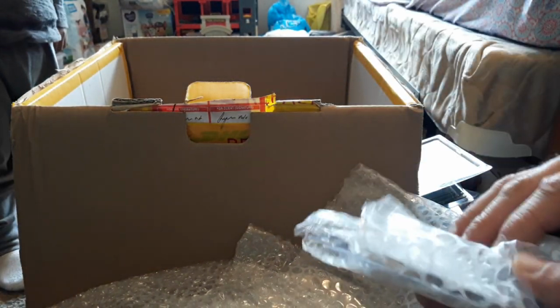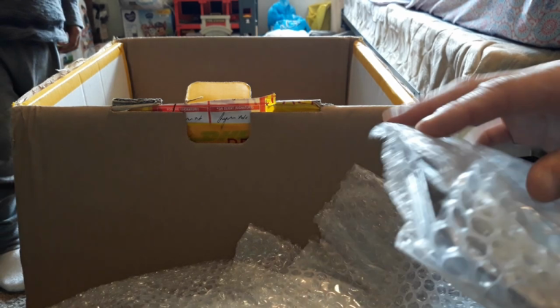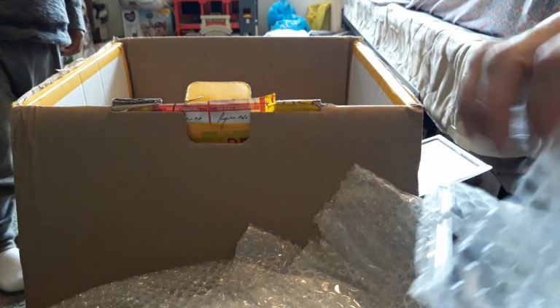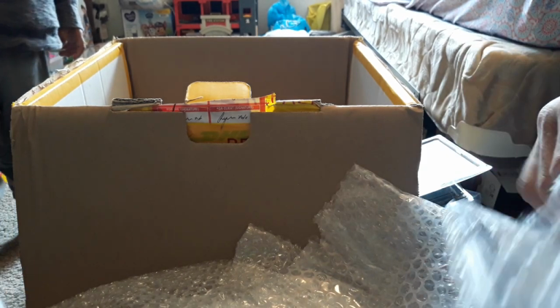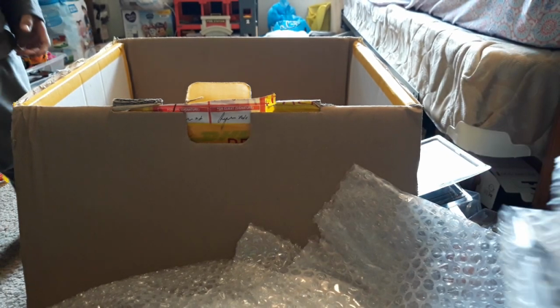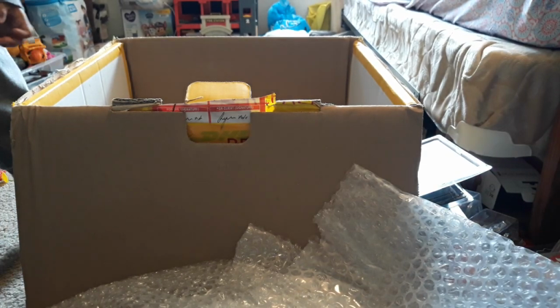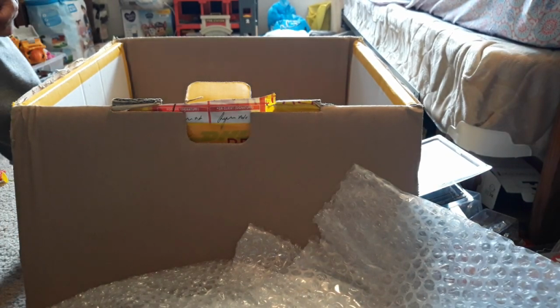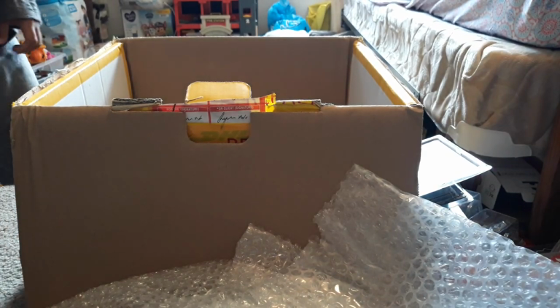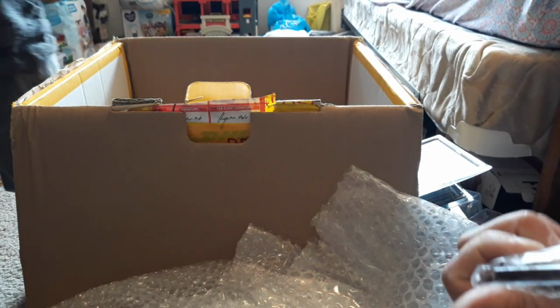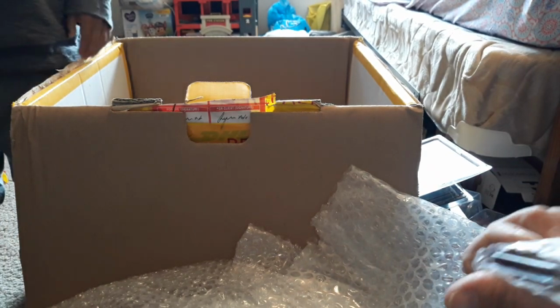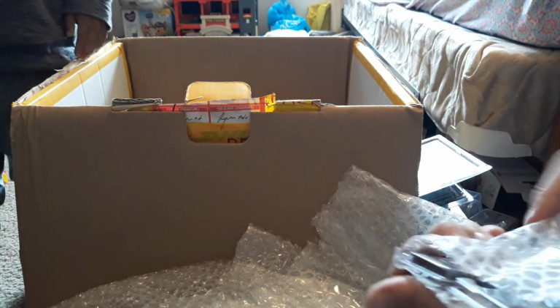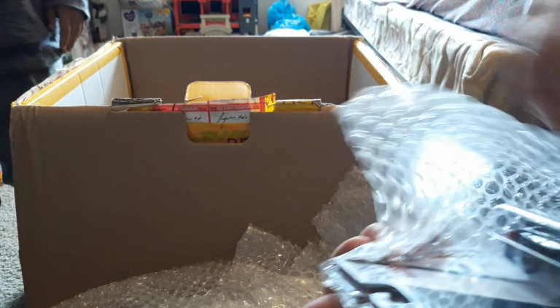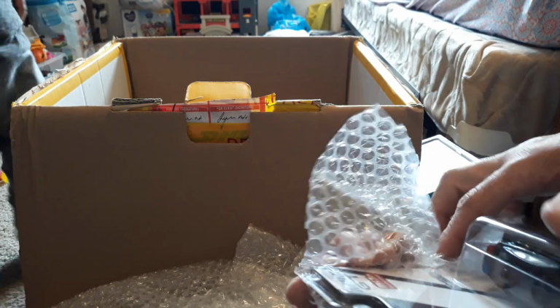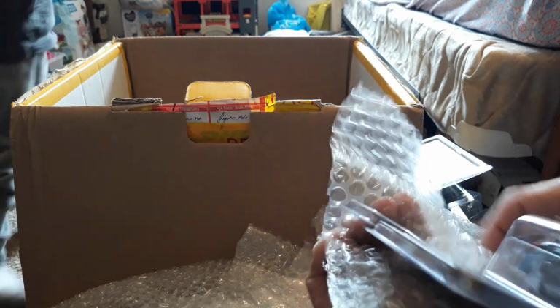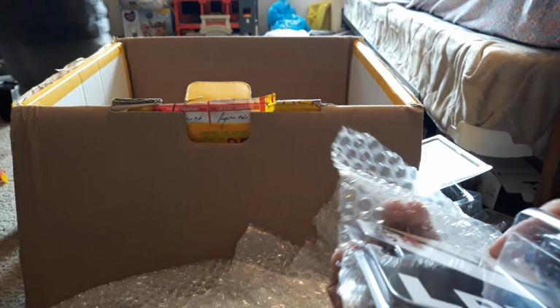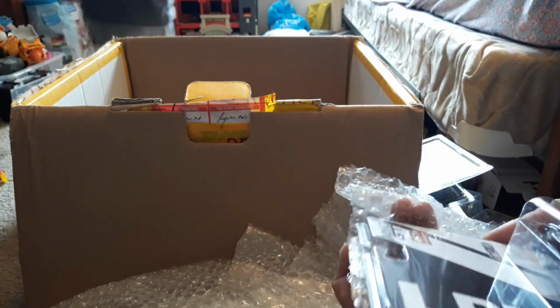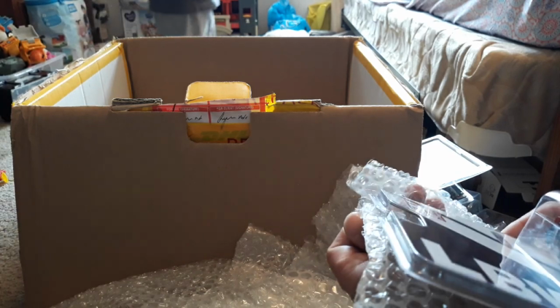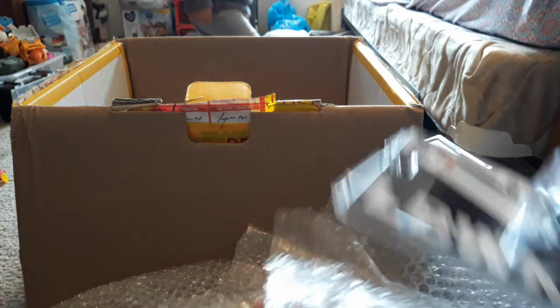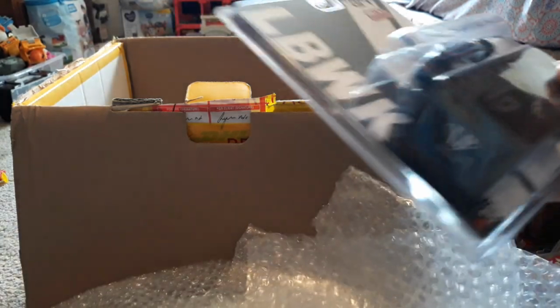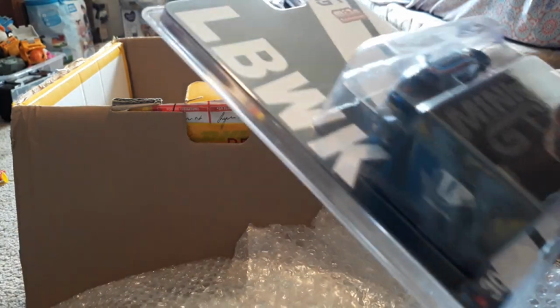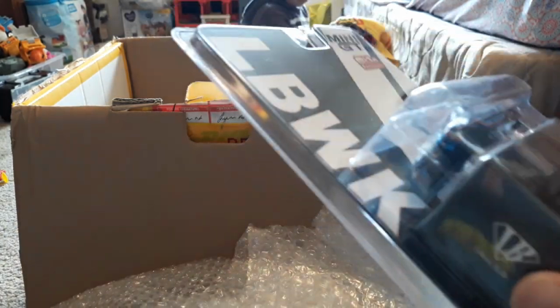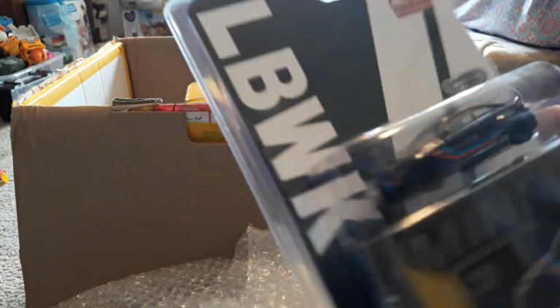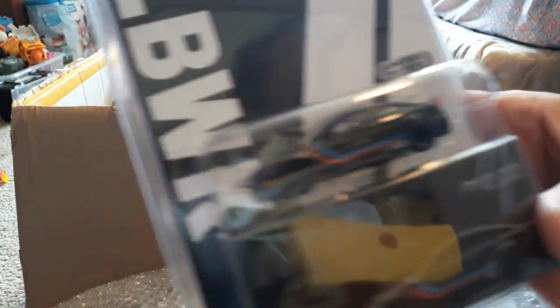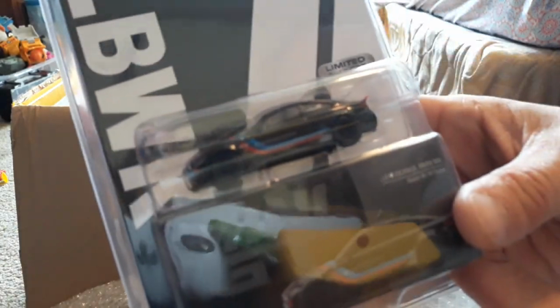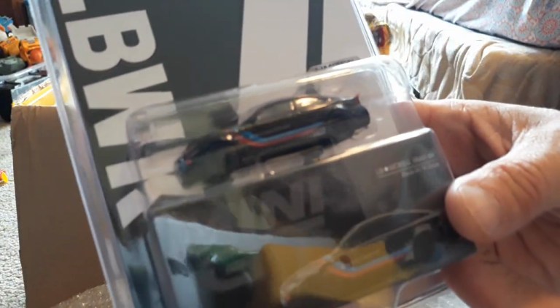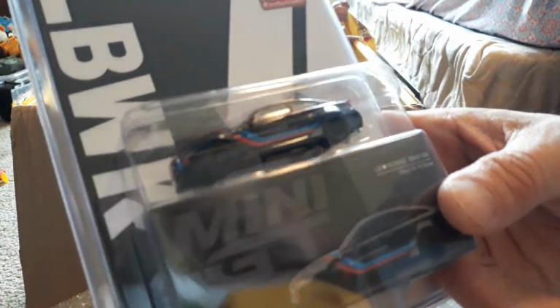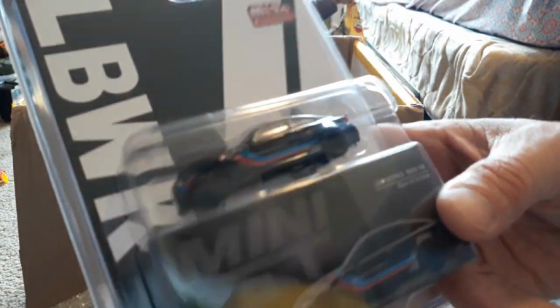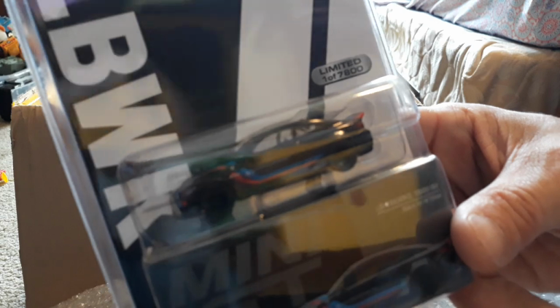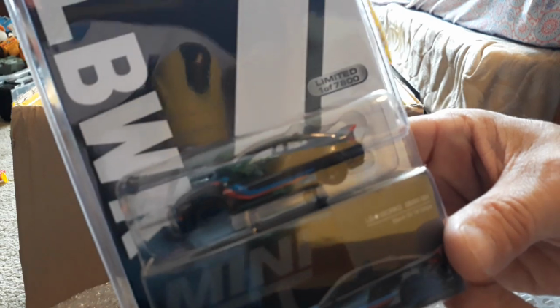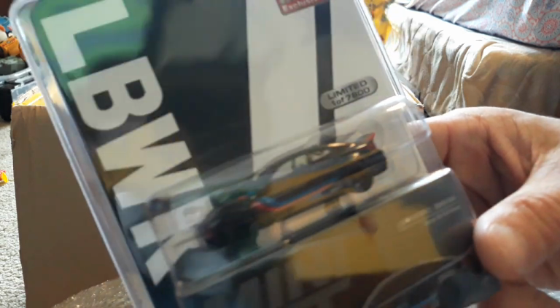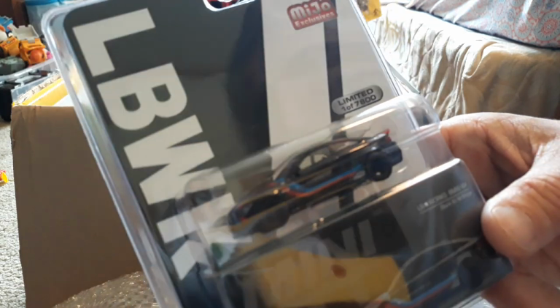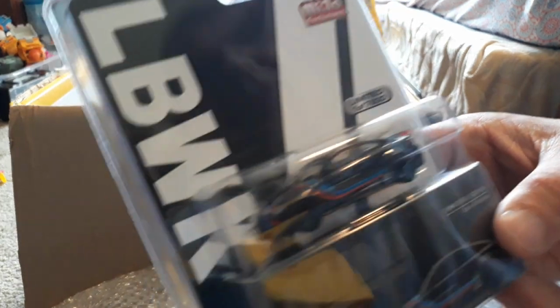Moving along, here is another Mini GT piece — this one is for me, for my collection. This is the latest M4 wide body from LBWK. Pretty cool.